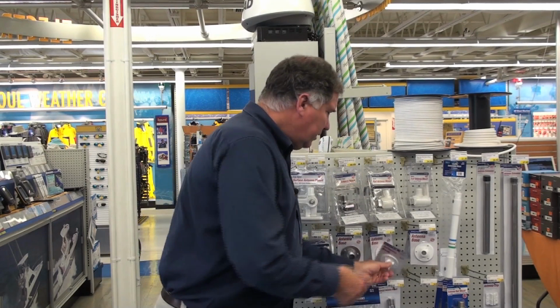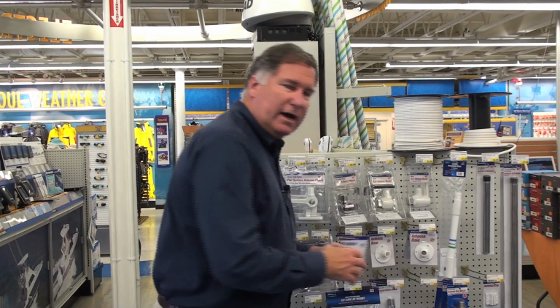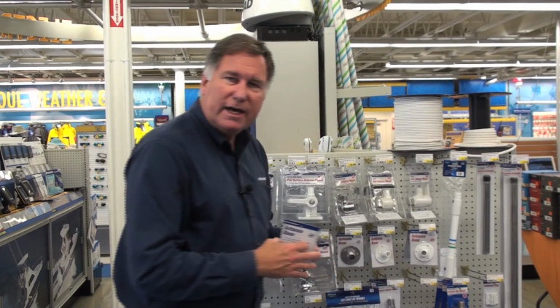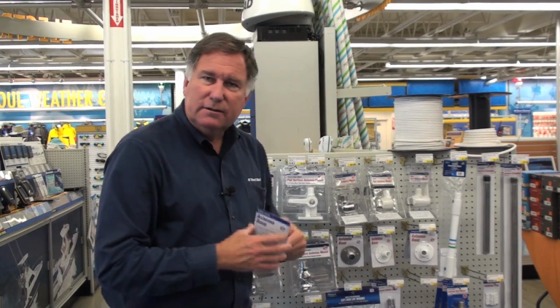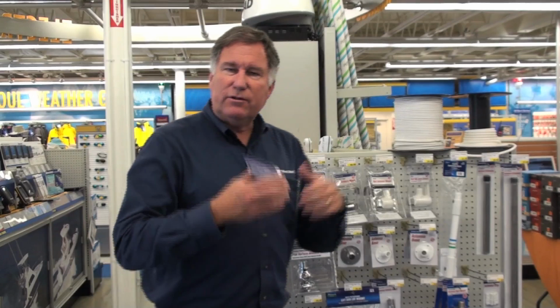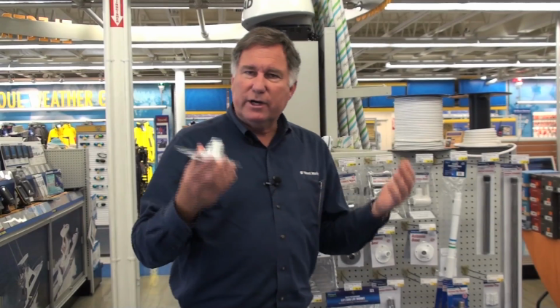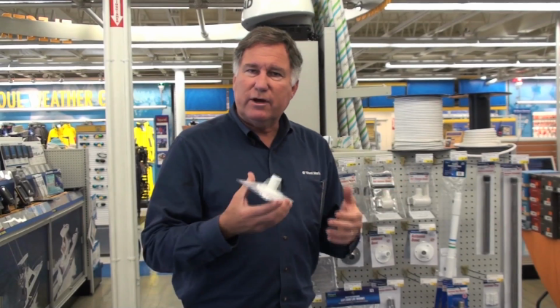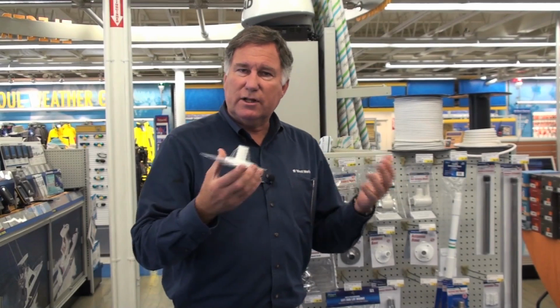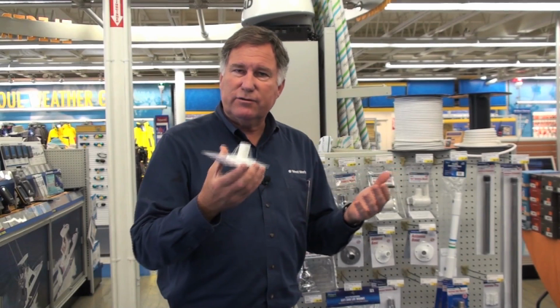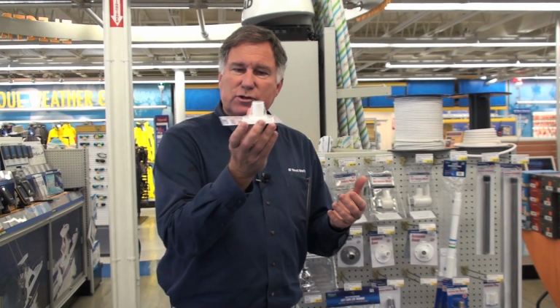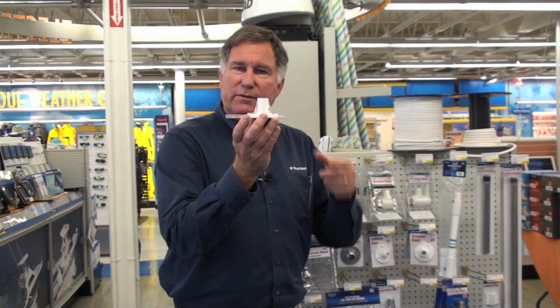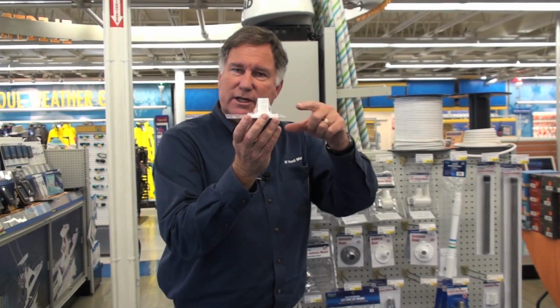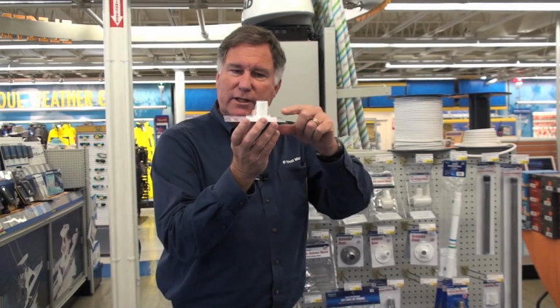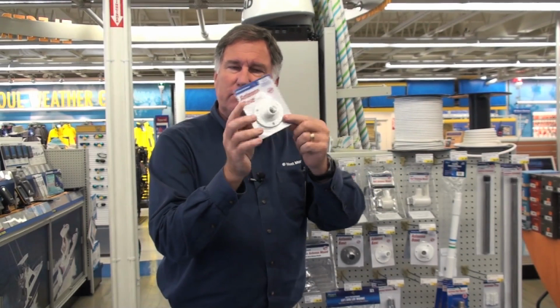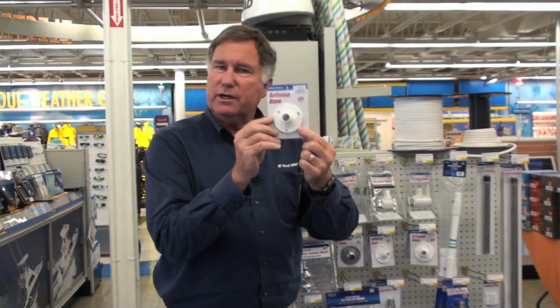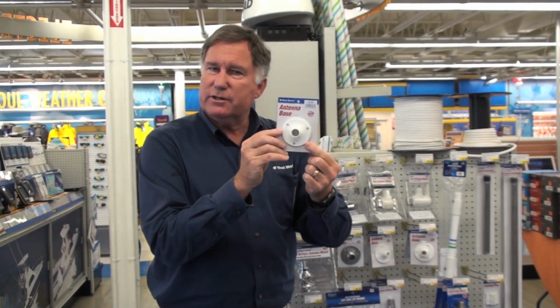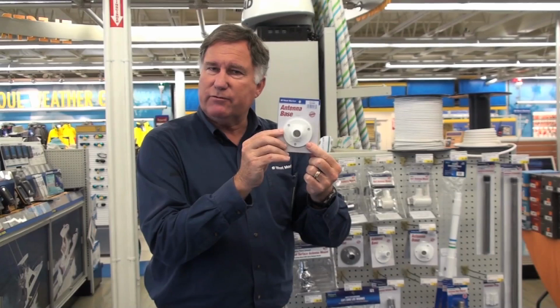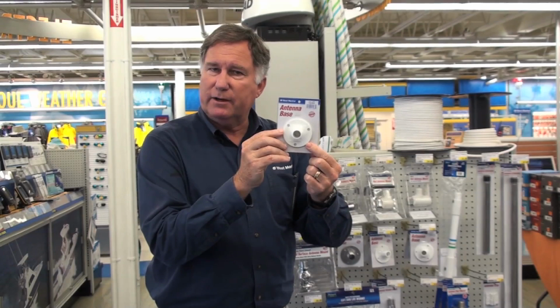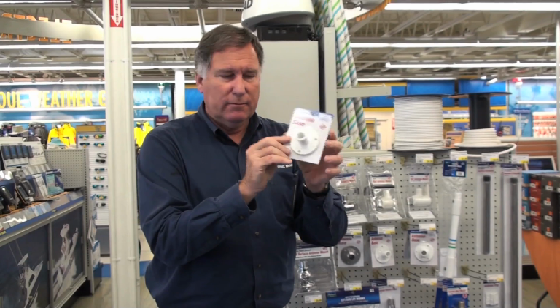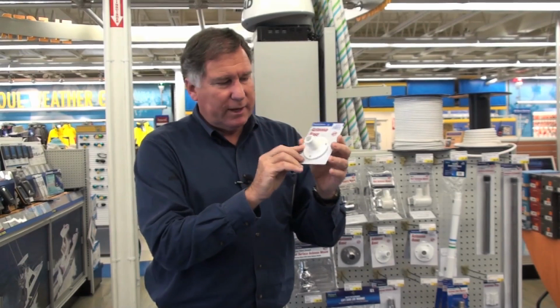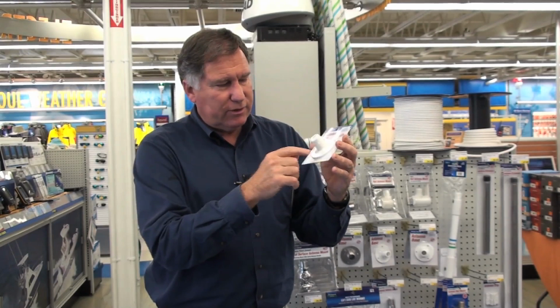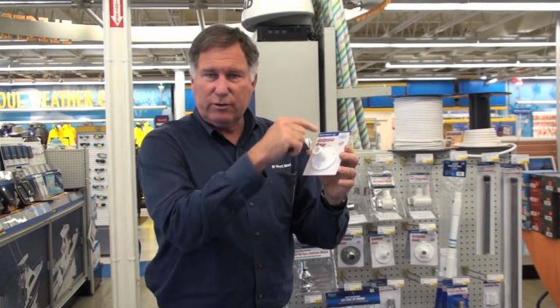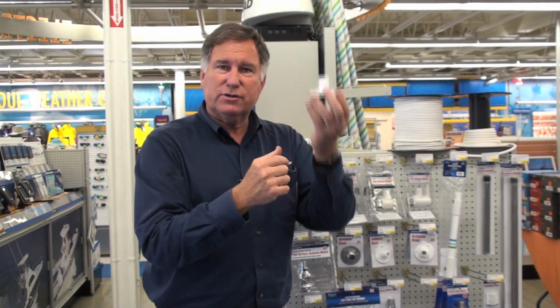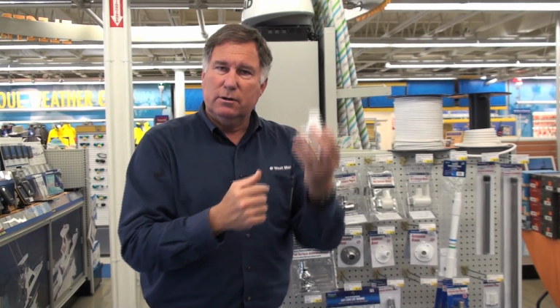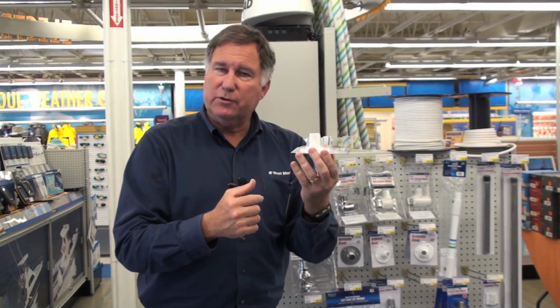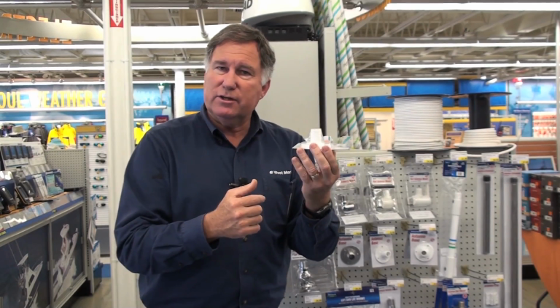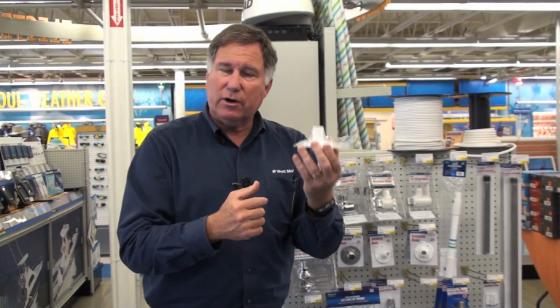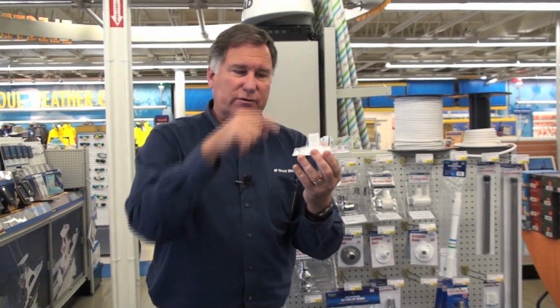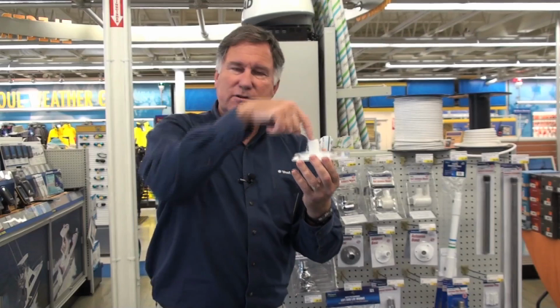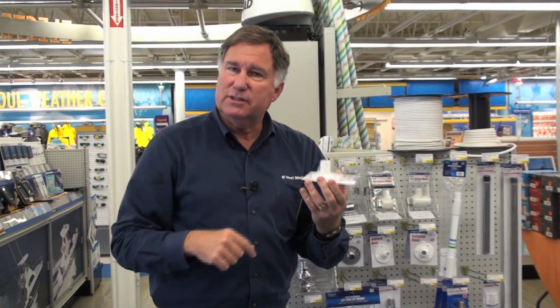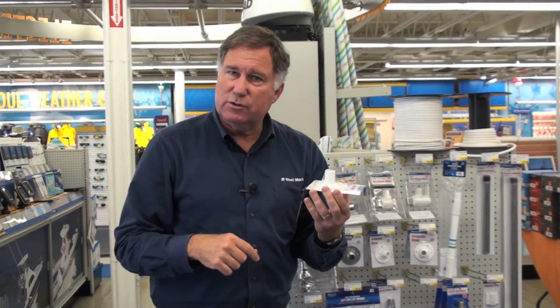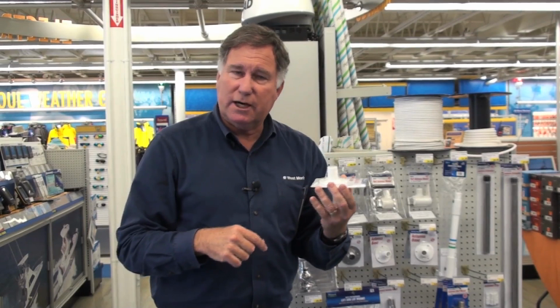If you have a flying bridge or a solid surface and you just want to mount the antenna directly on it, you can get one of these platform mounts. They mount with 3 fasteners — they bolt down to the hard surface — and then the antenna screws on top.